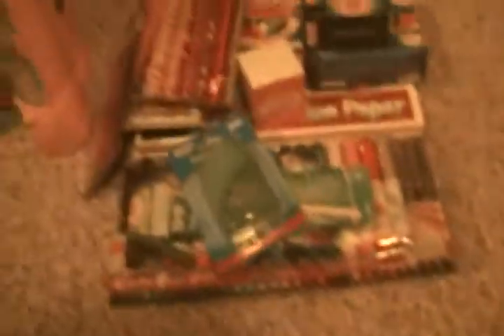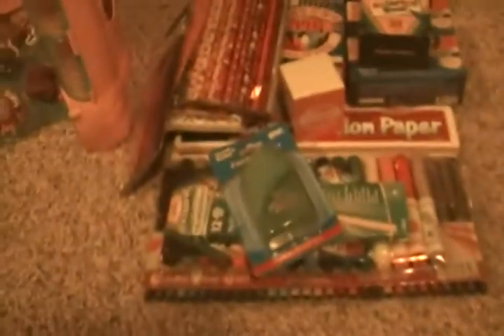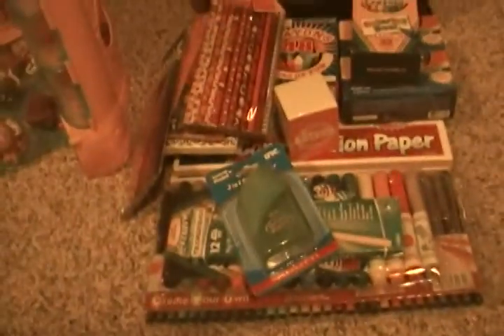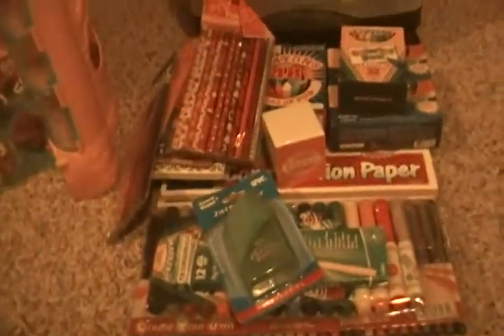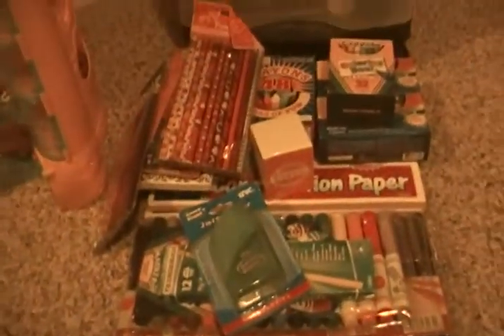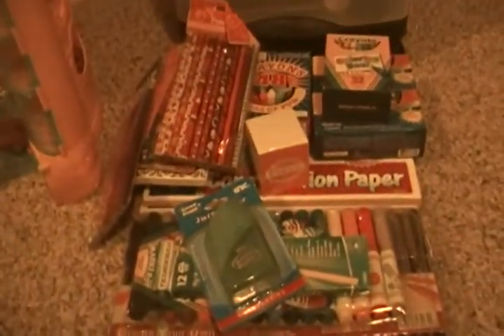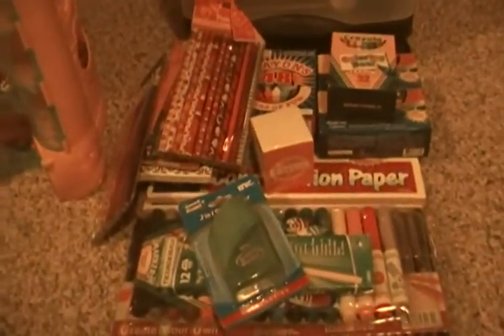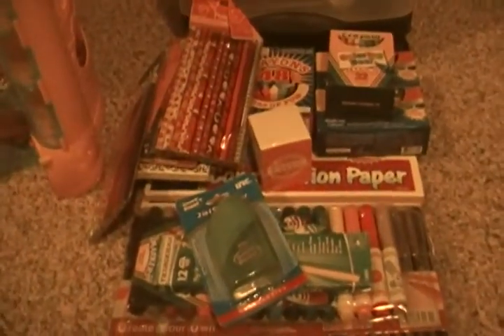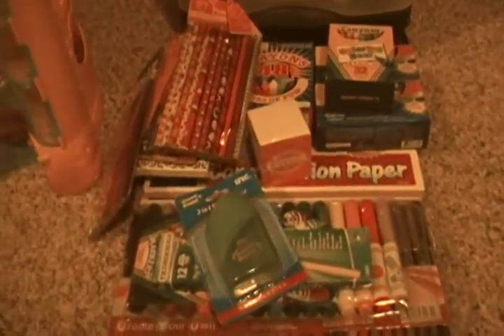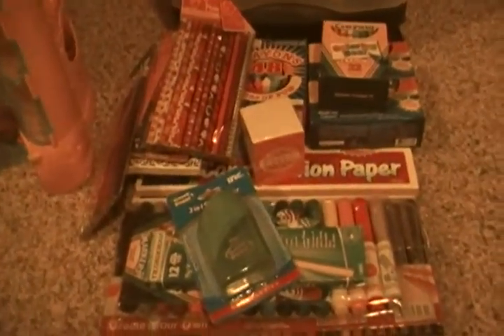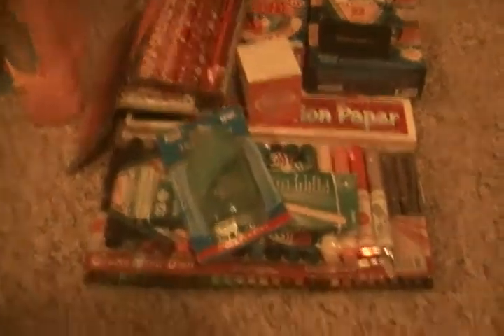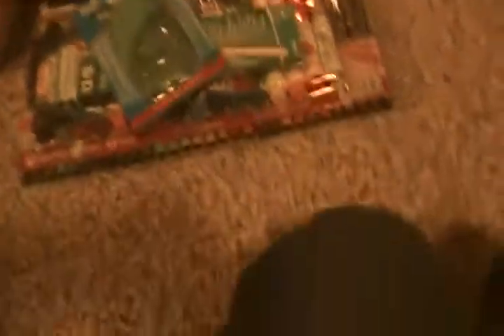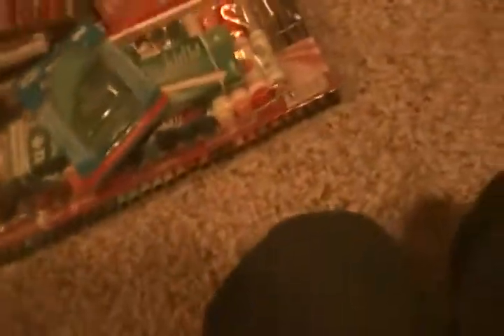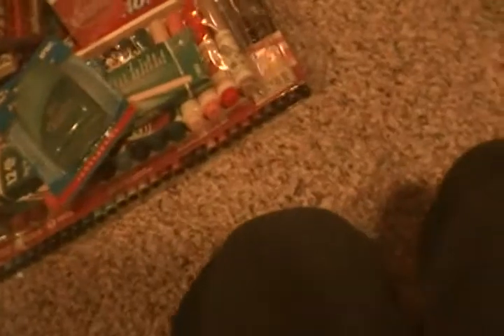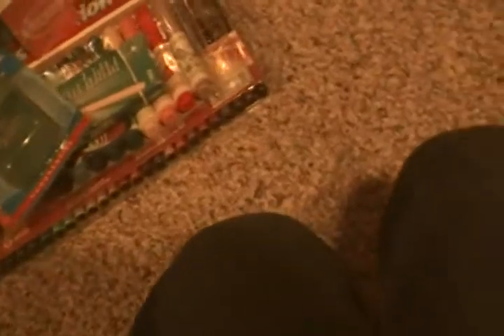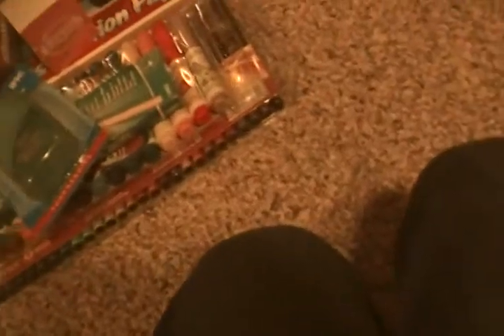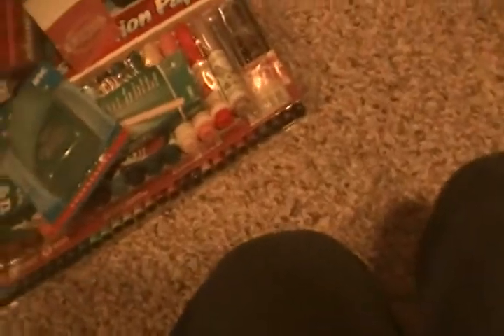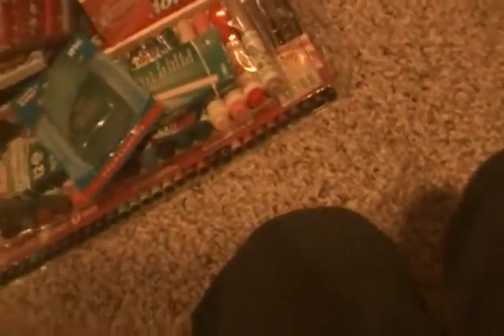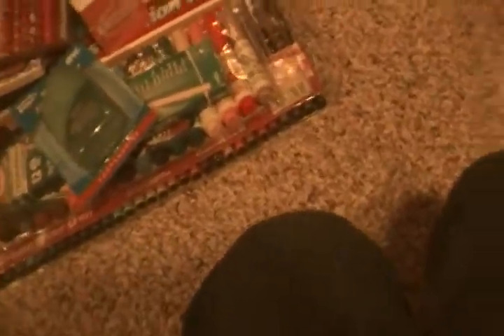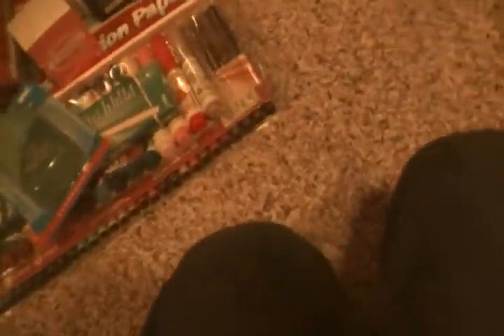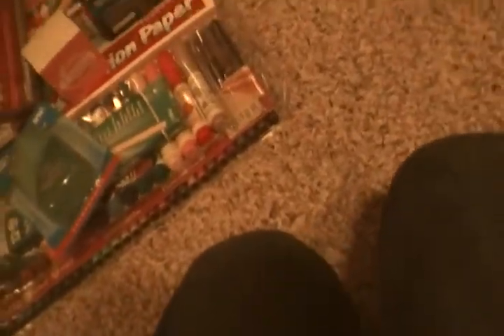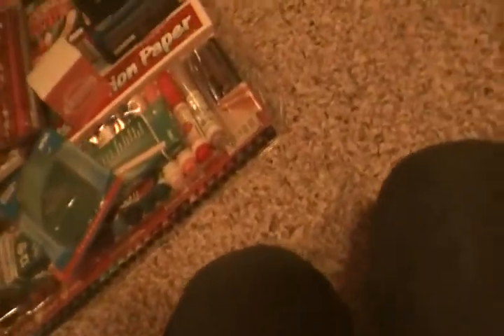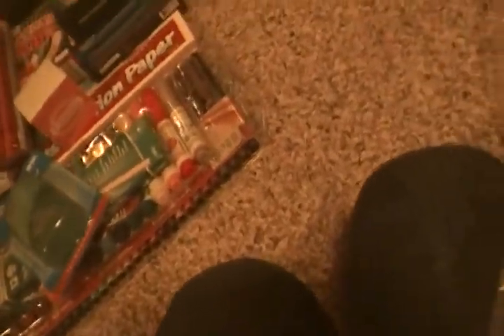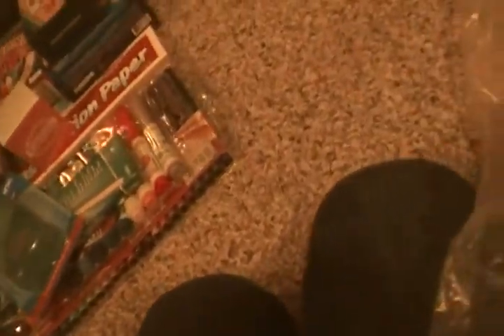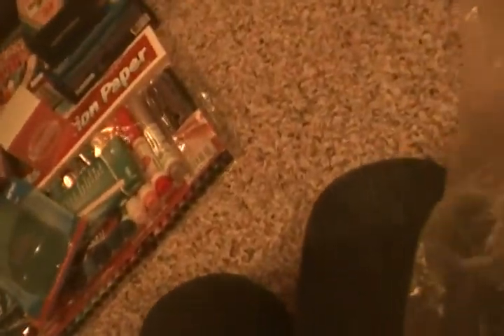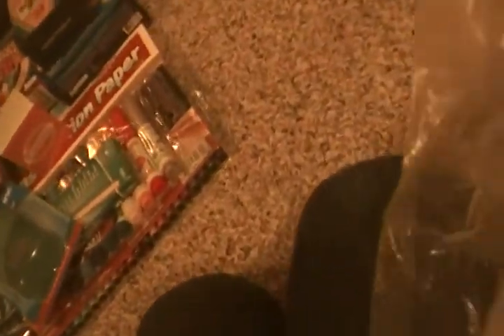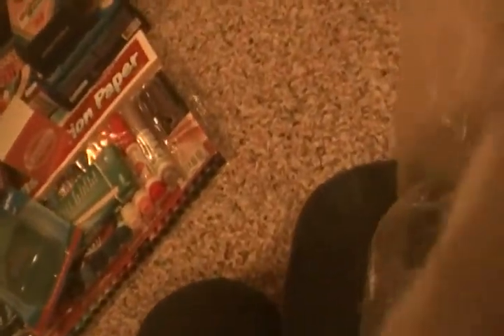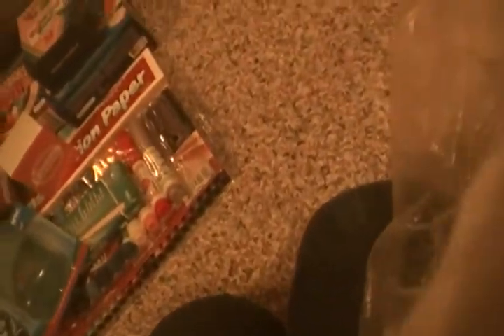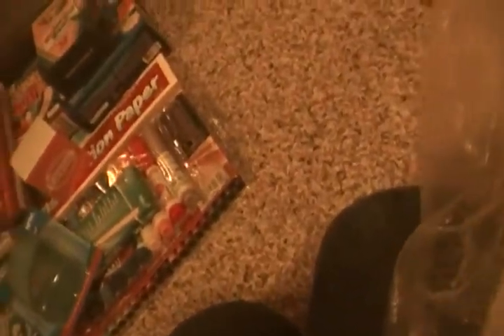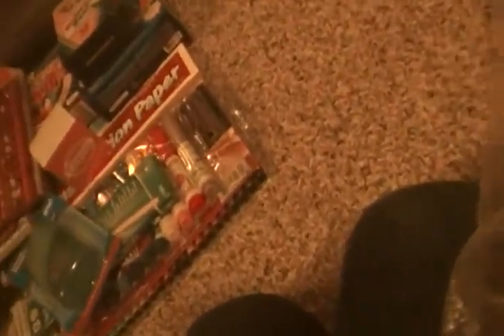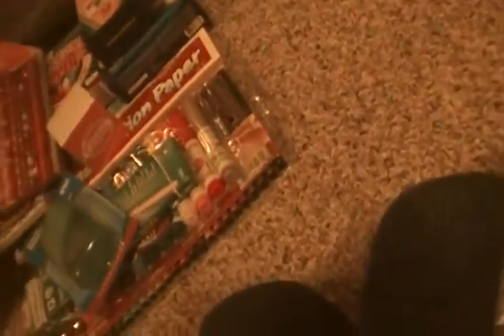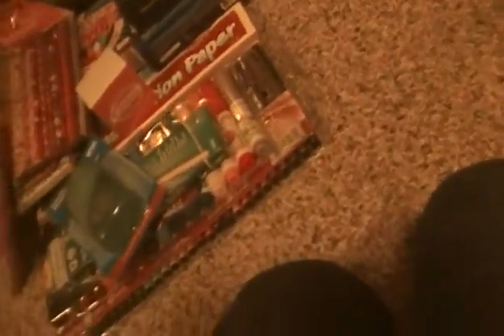So here's an overview of what I got today — a lot of stuff! Thanks for watching. Comment, rate, request, and subscribe.